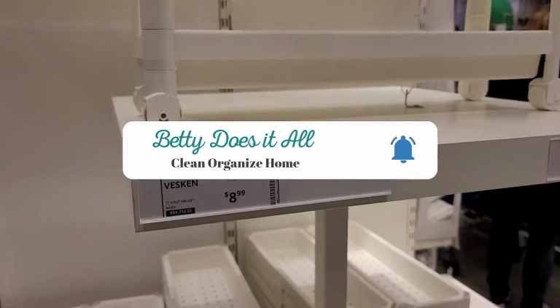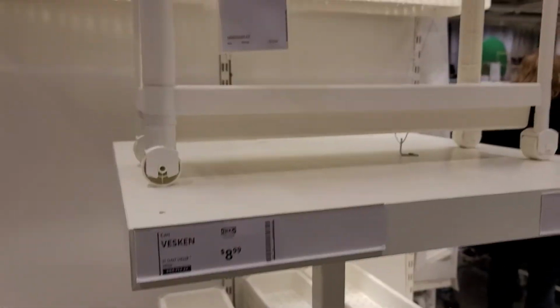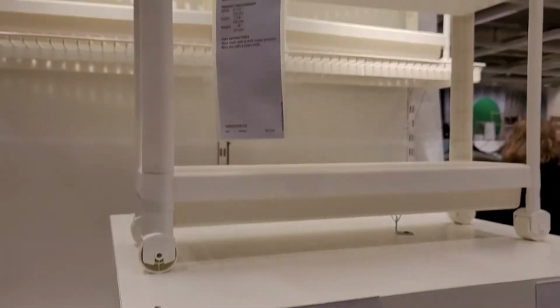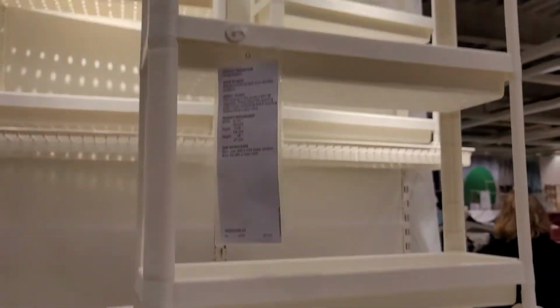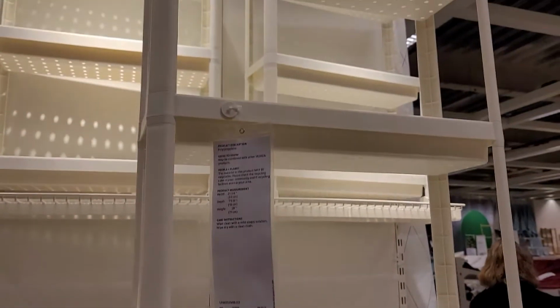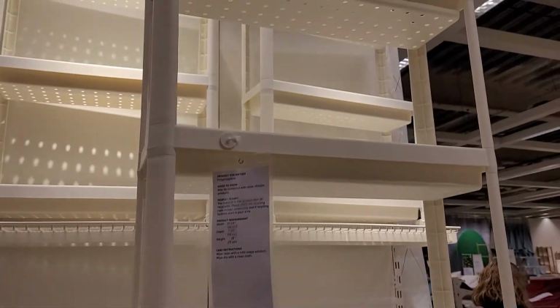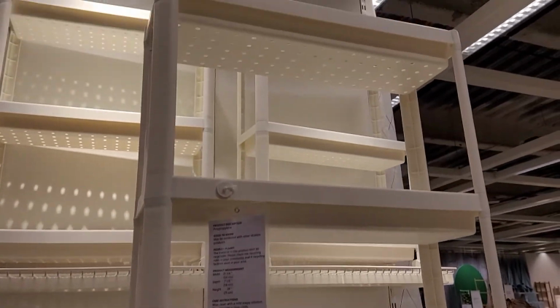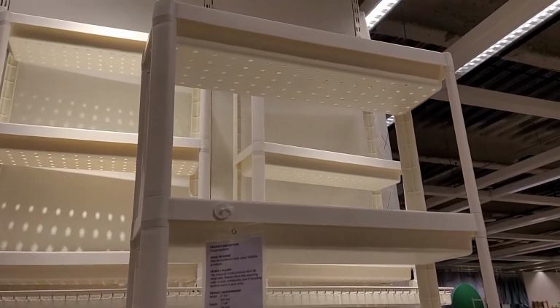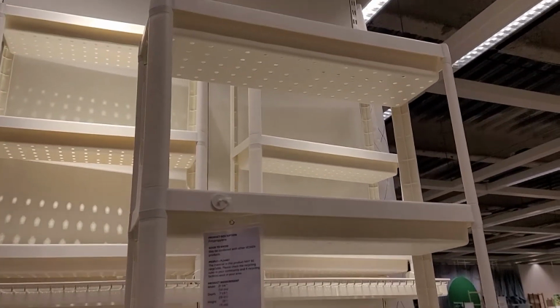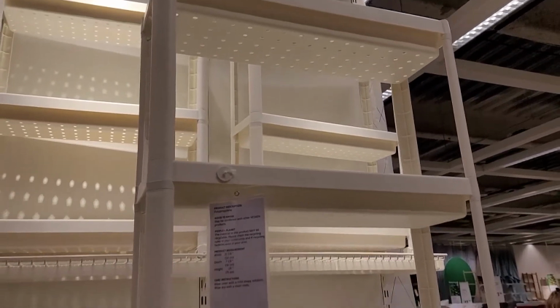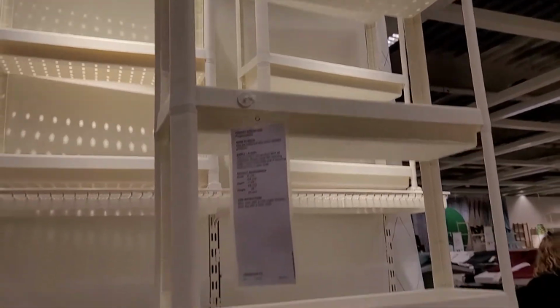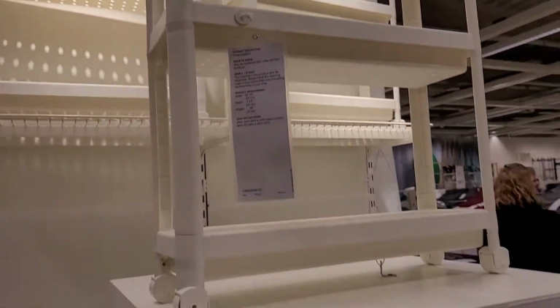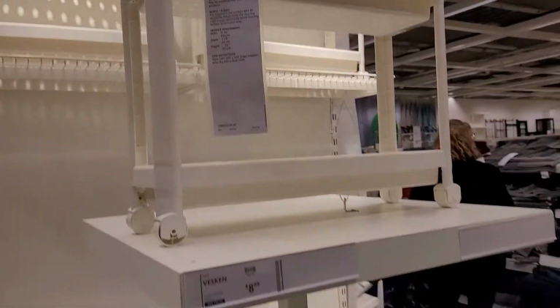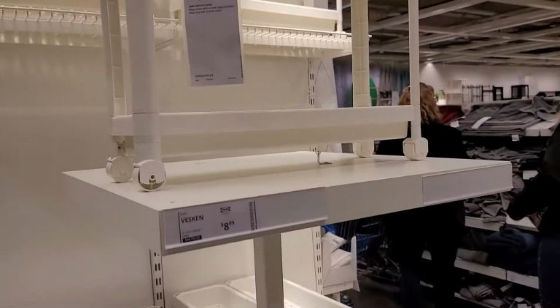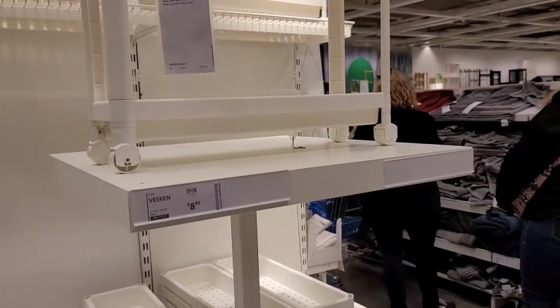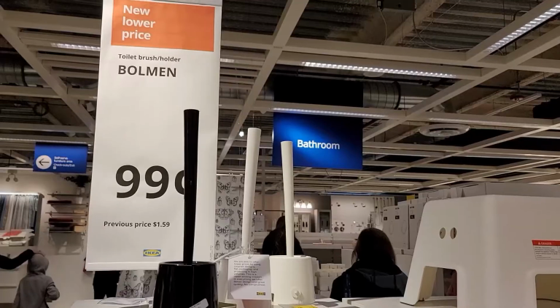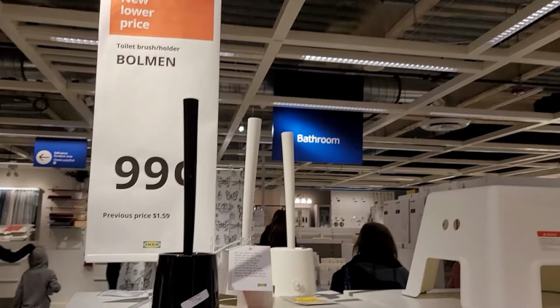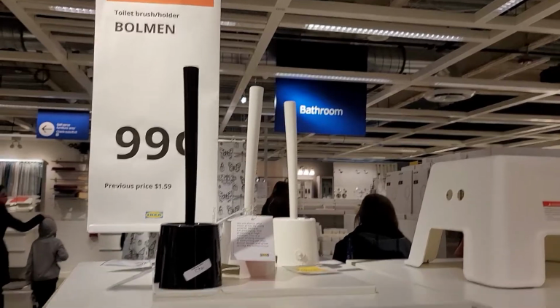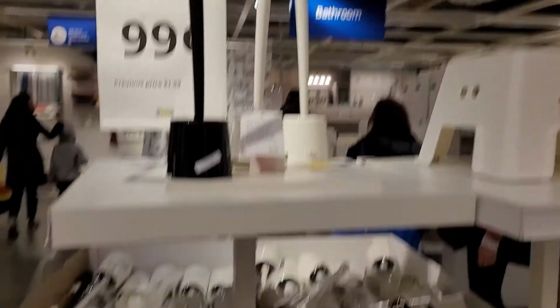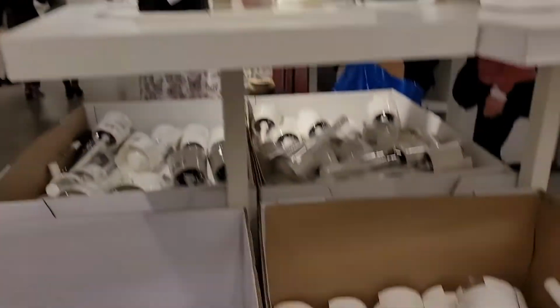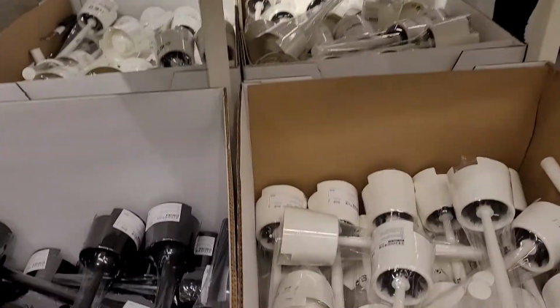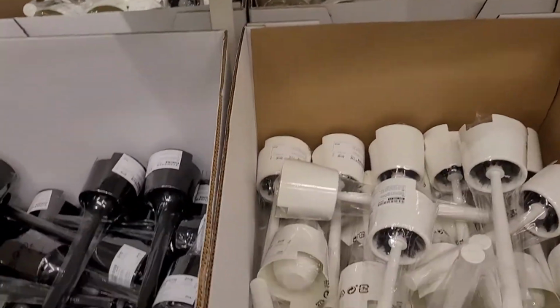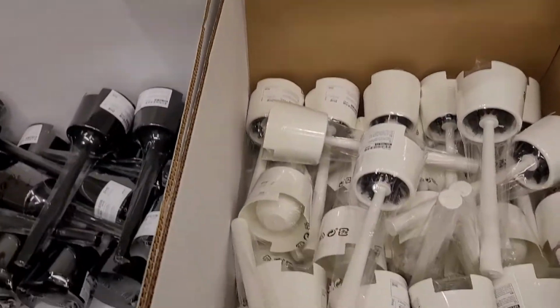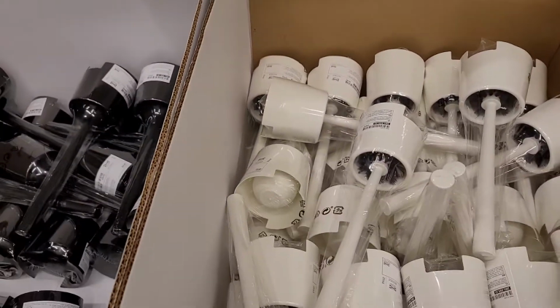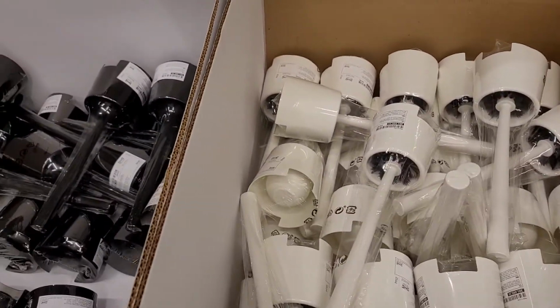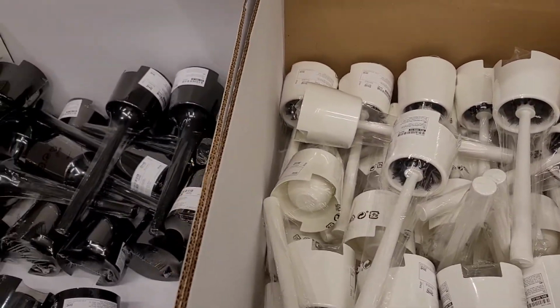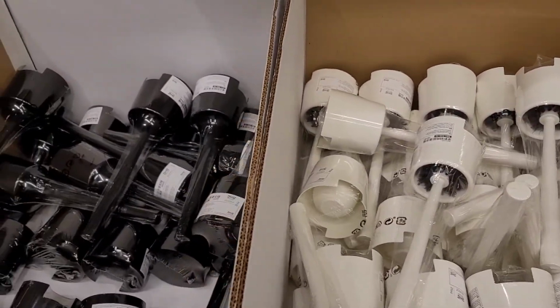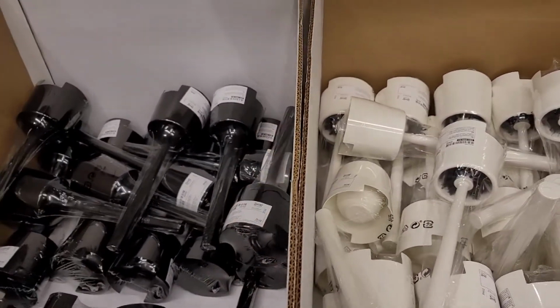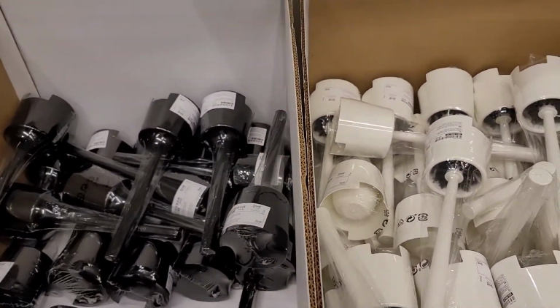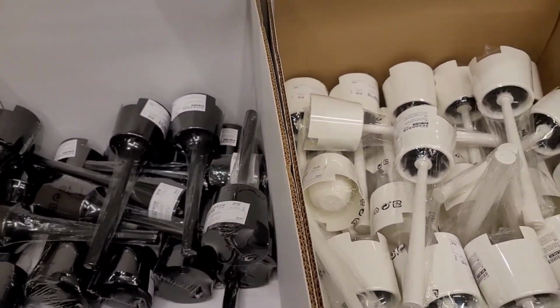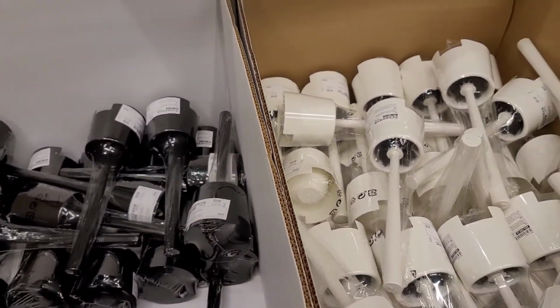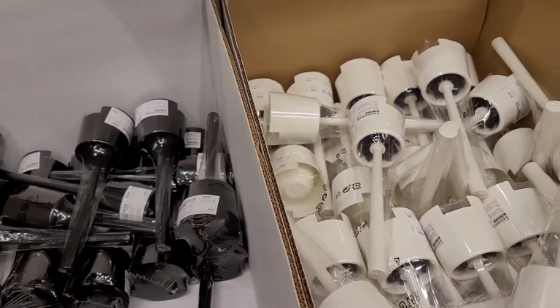These storage caddies are great for $8. You can also find dollar items like cleaning supplies.